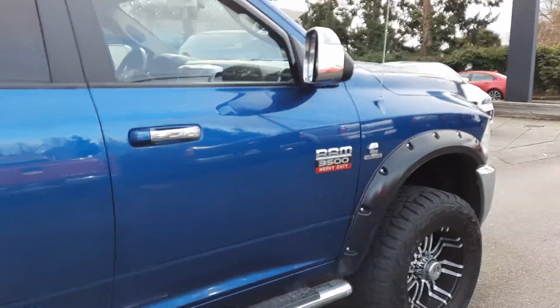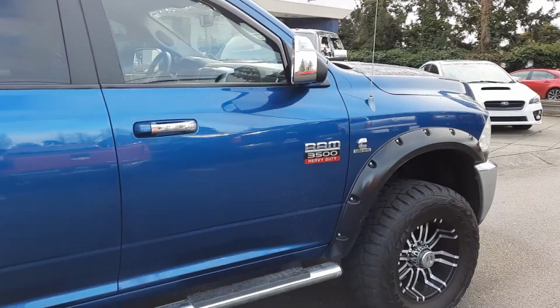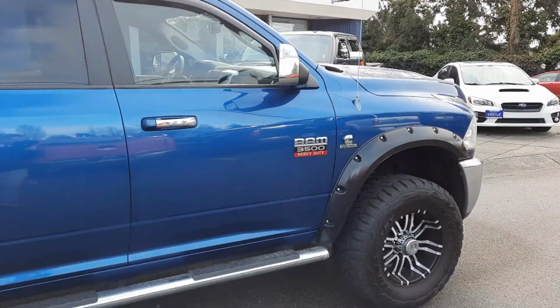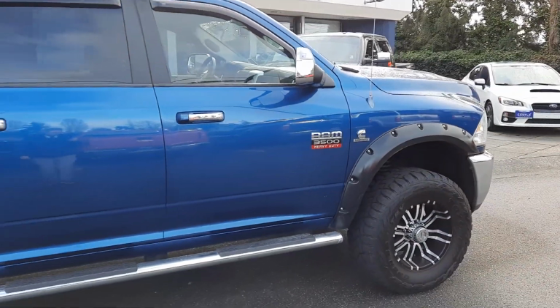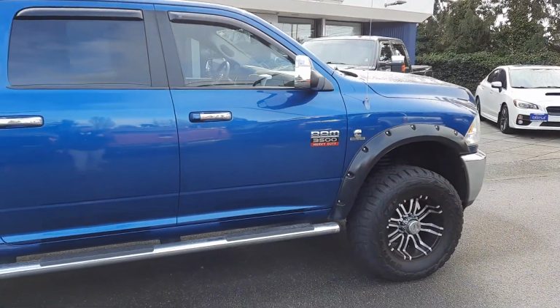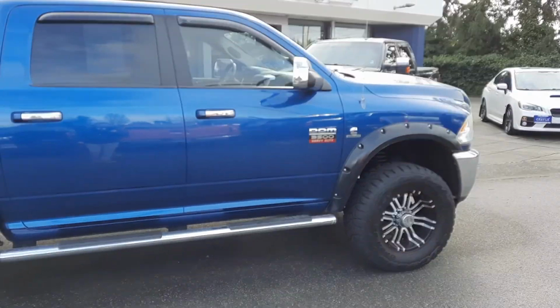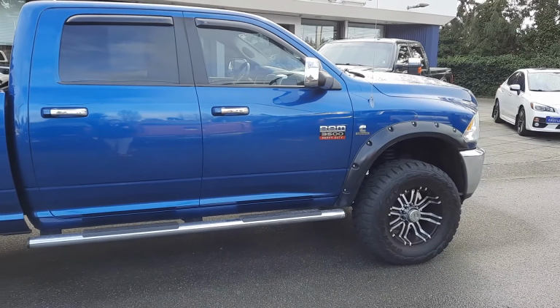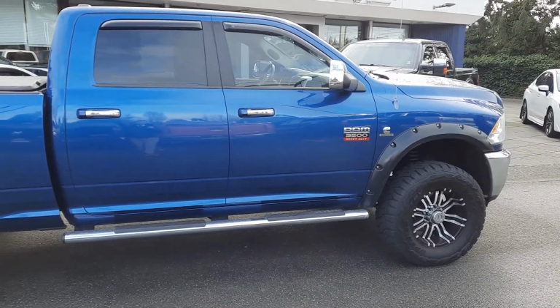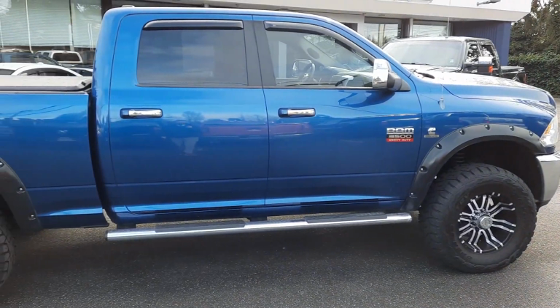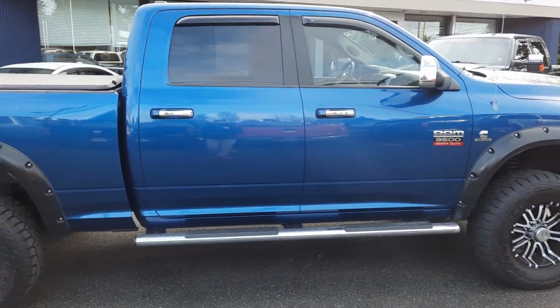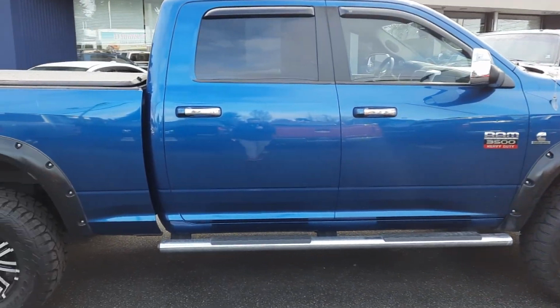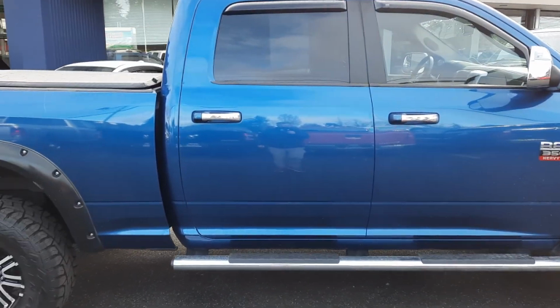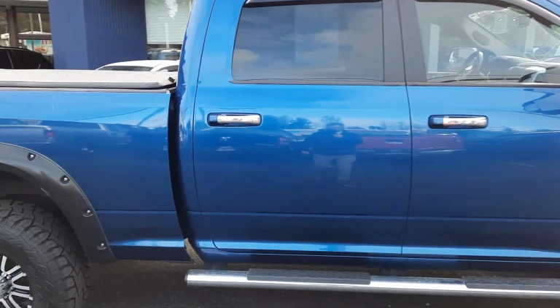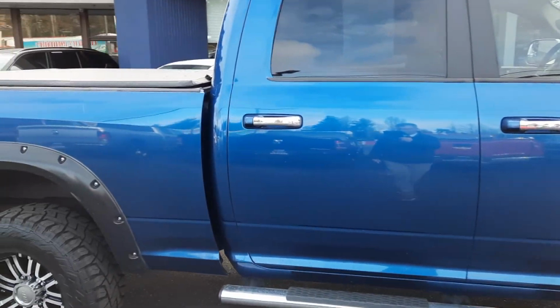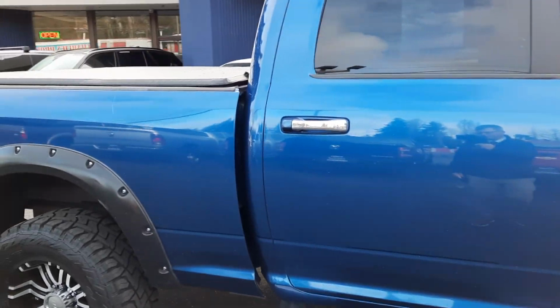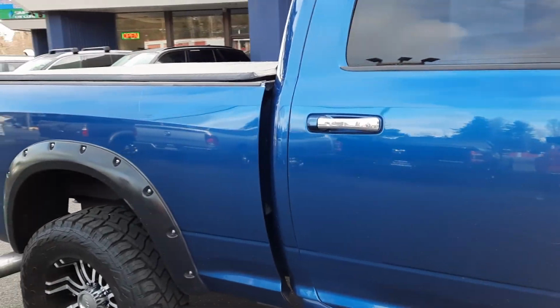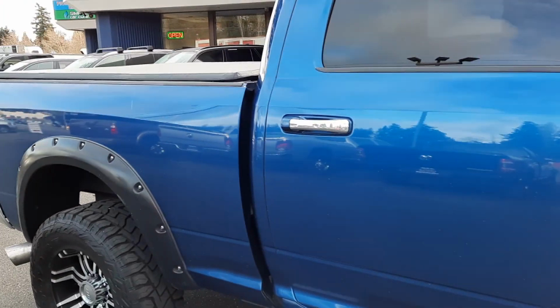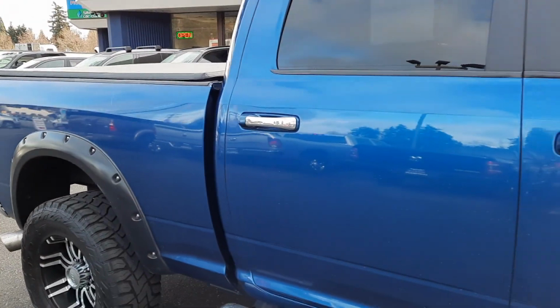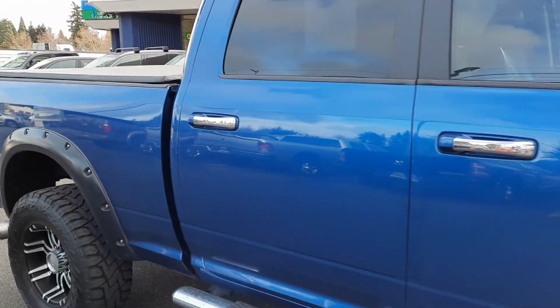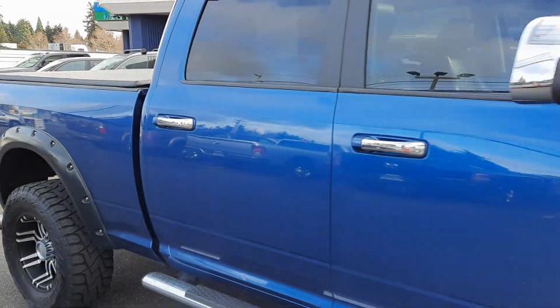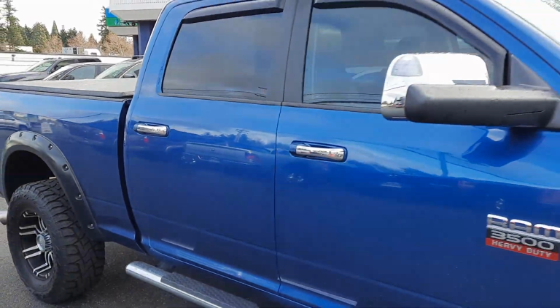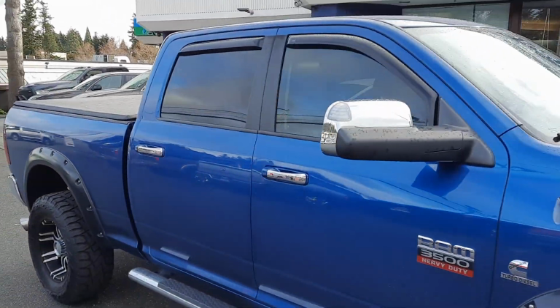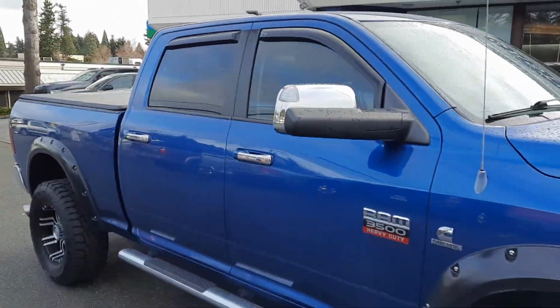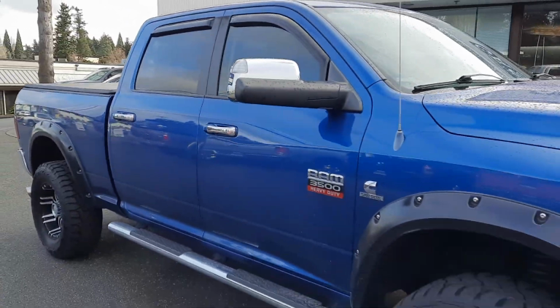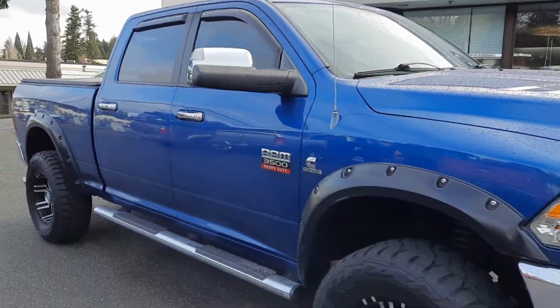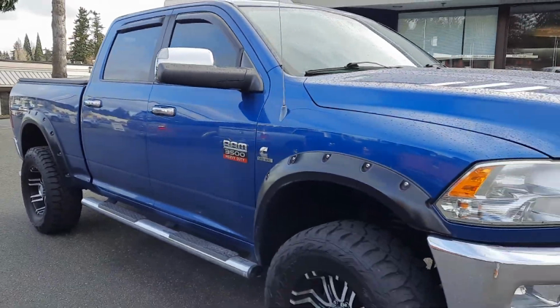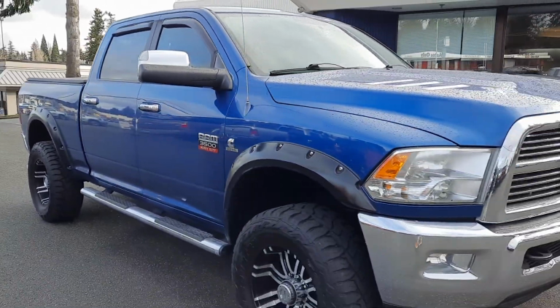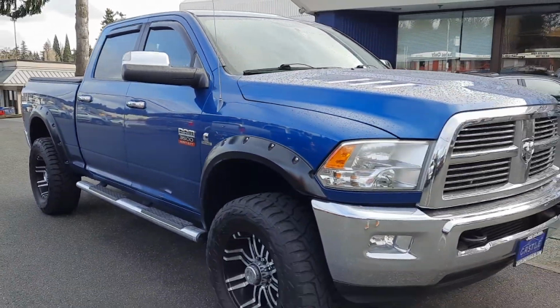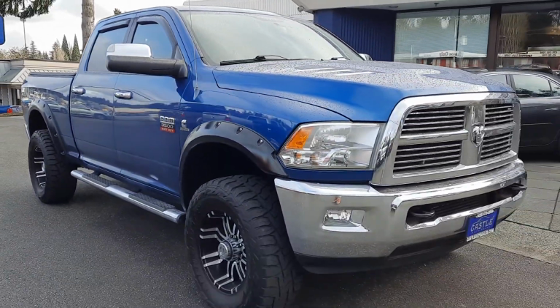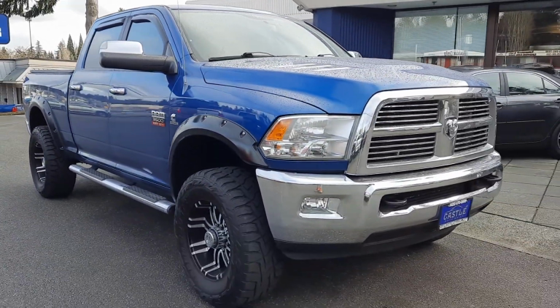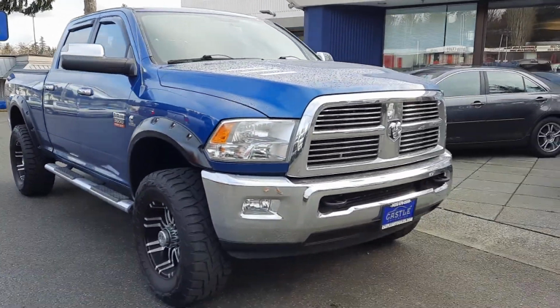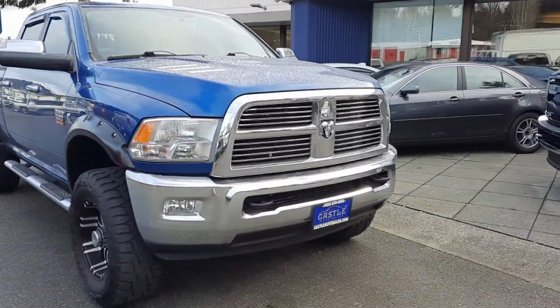Just an absolutely gorgeous beast of a truck. I normally never see these manuals. The only thing that would make this better is if it was a long bed, frankly.